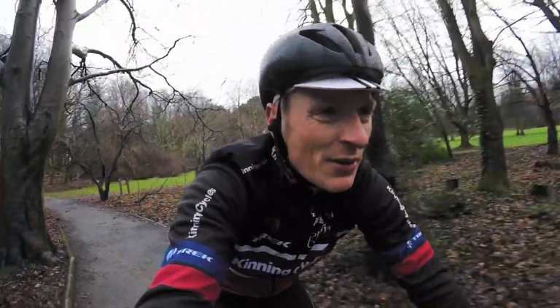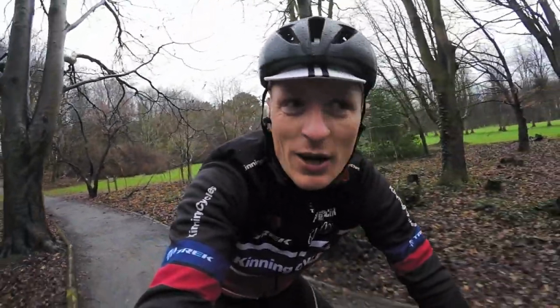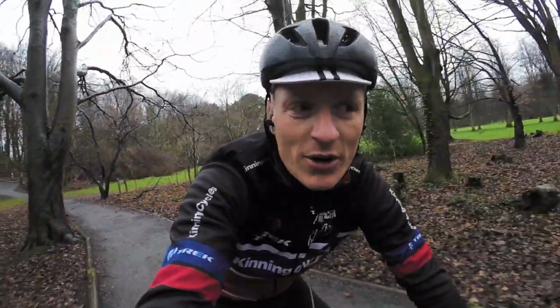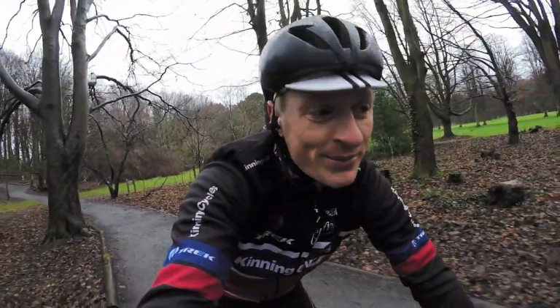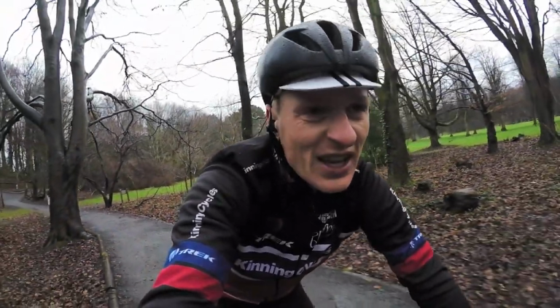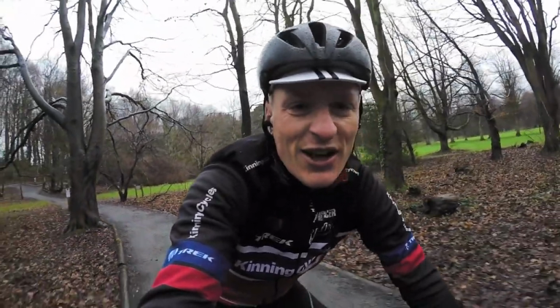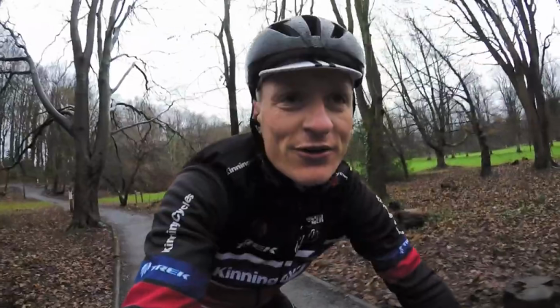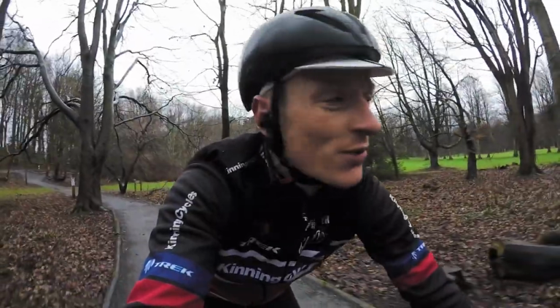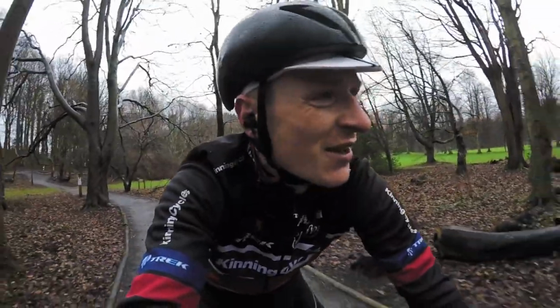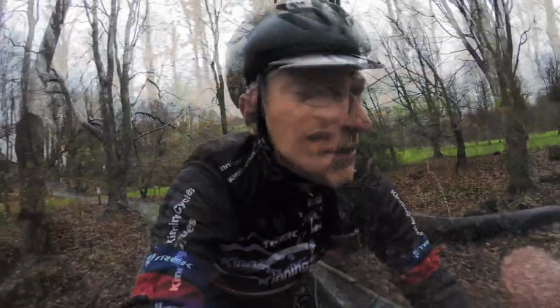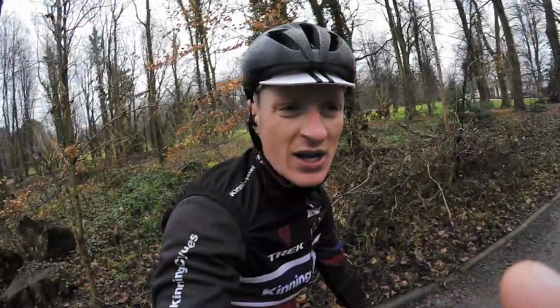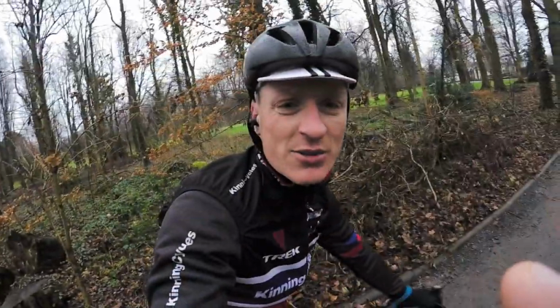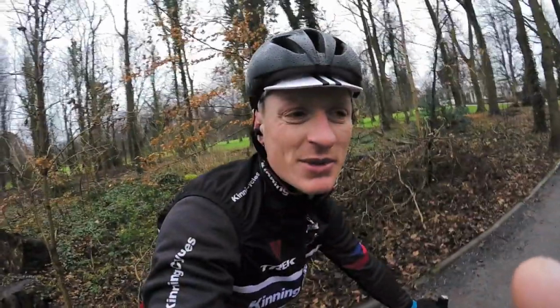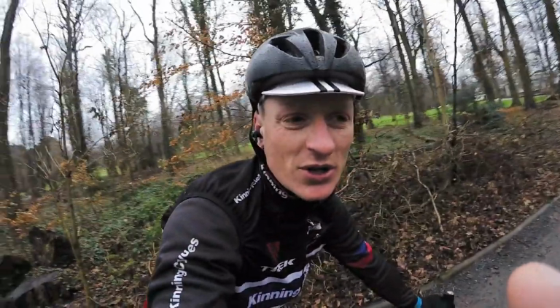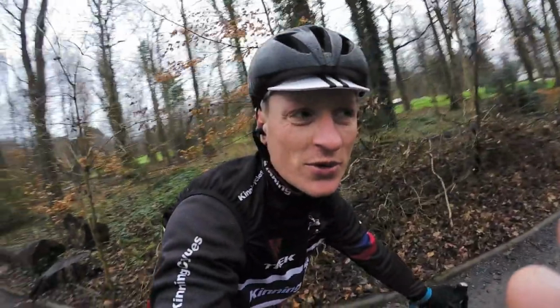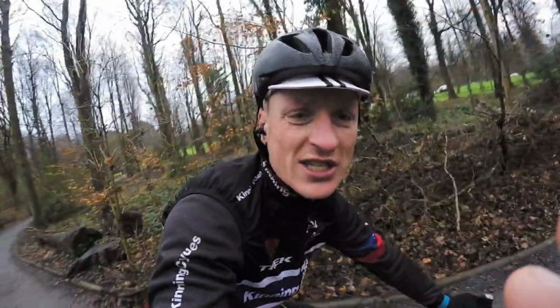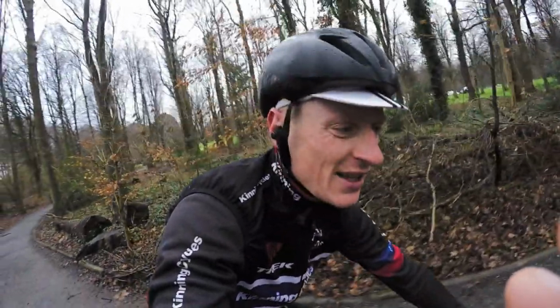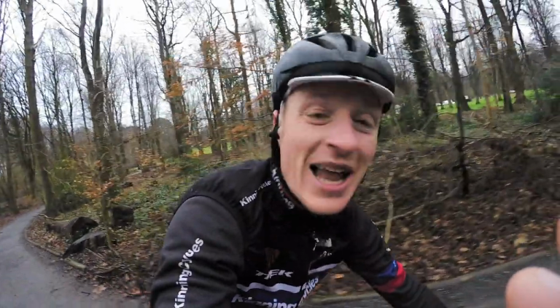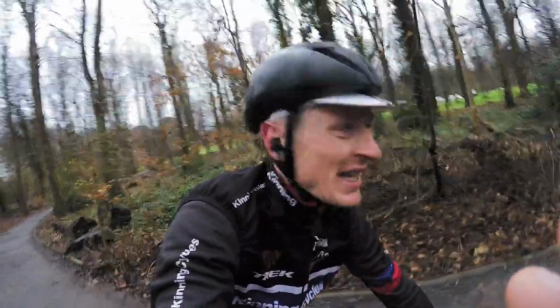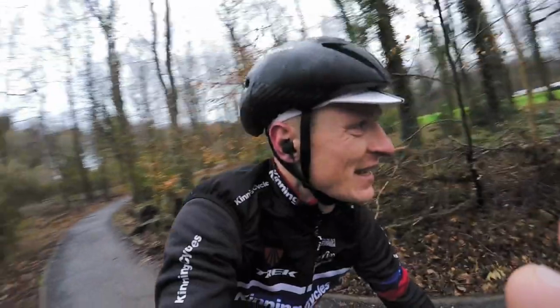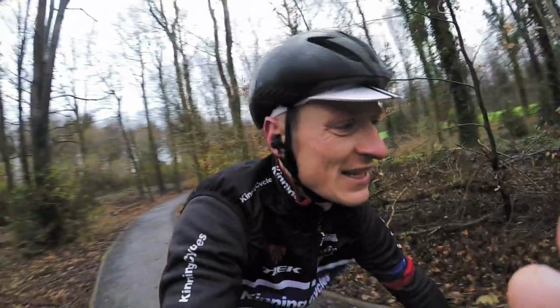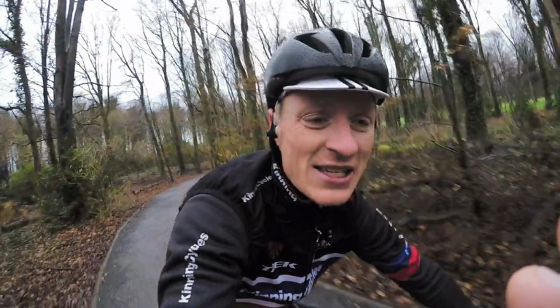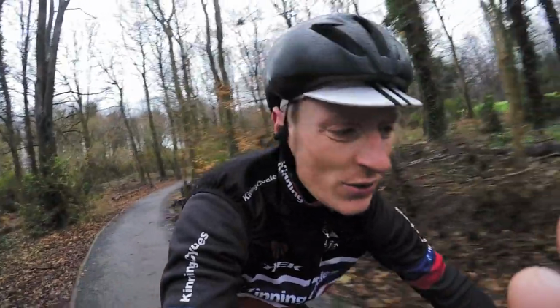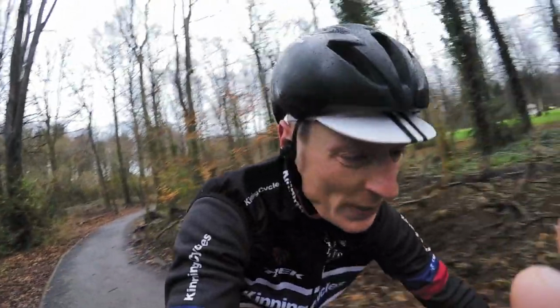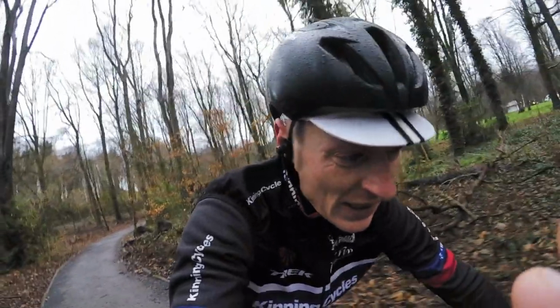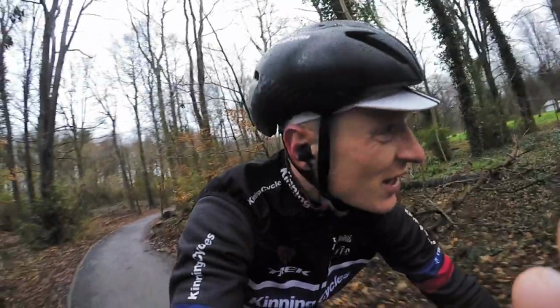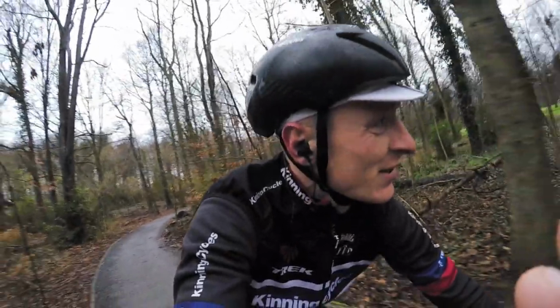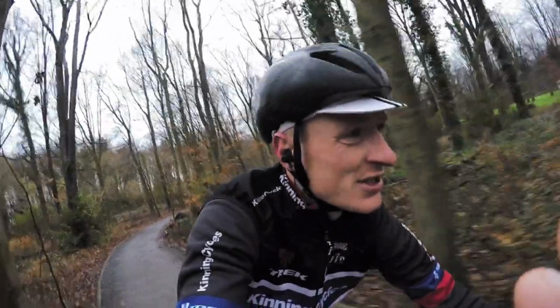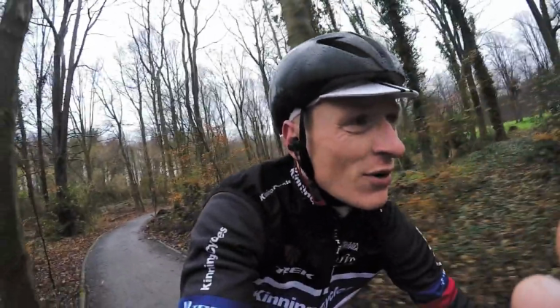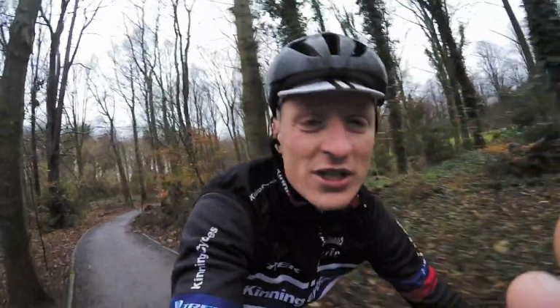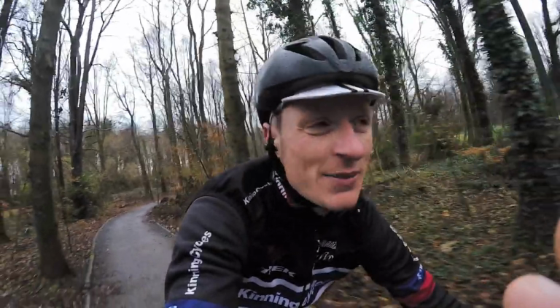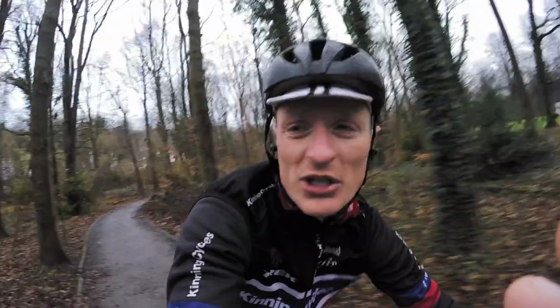Went to pedal up a curb, fell off. So yeah, thumbs up. The clutch mech seems to be doing a good job — no chain slap against the stays. Thumbs up. Let's get in here and see what it's like for washing and see how the pit punnies are going.